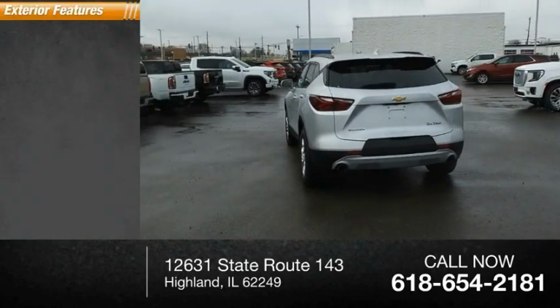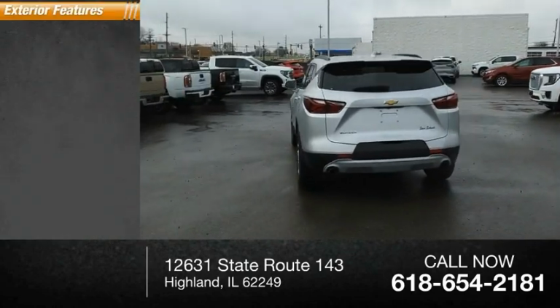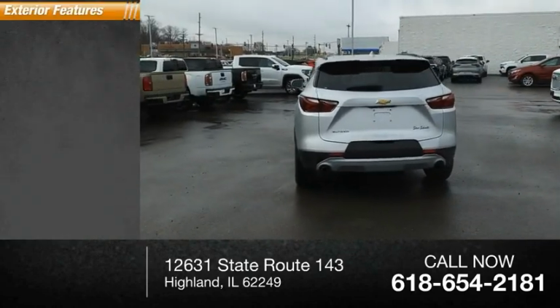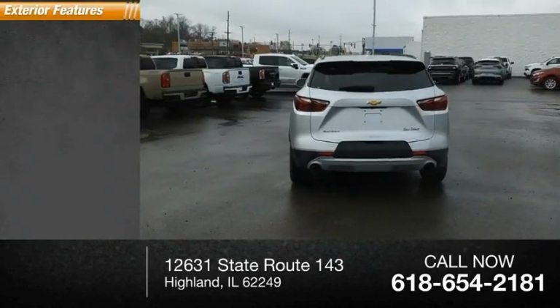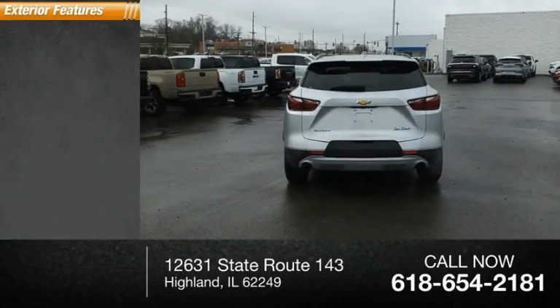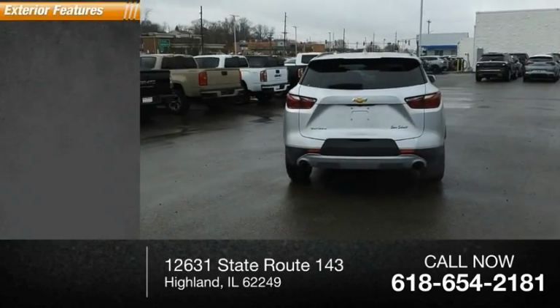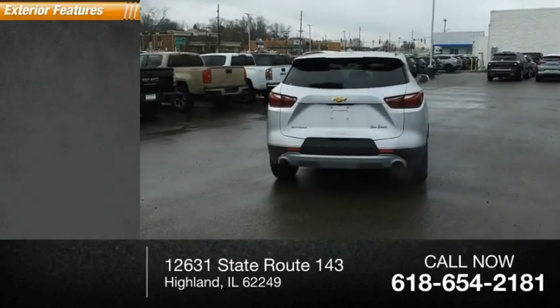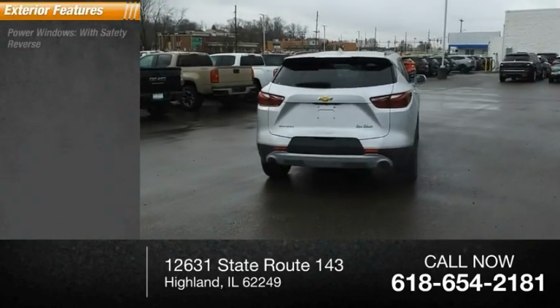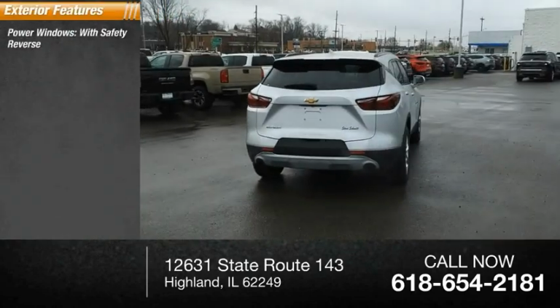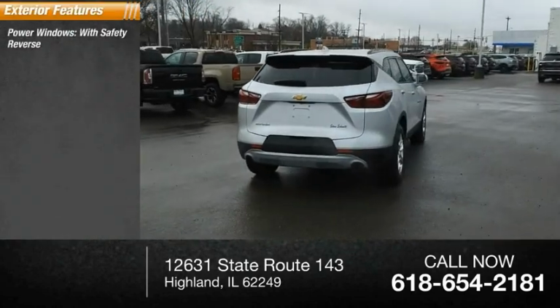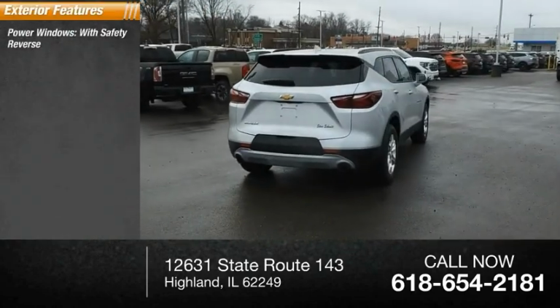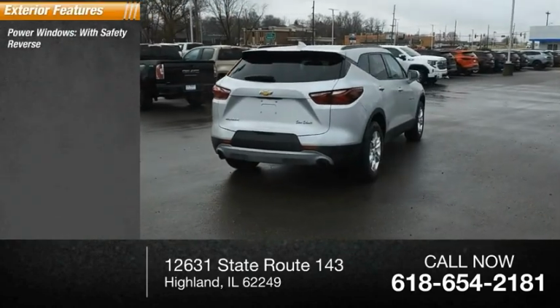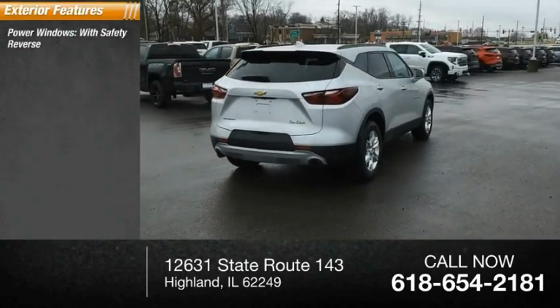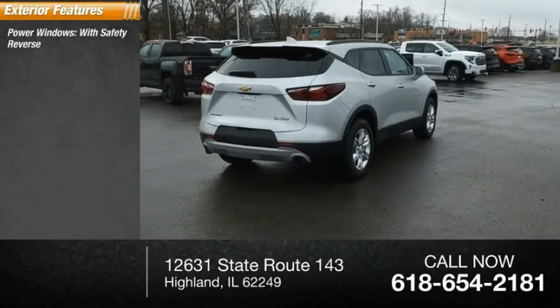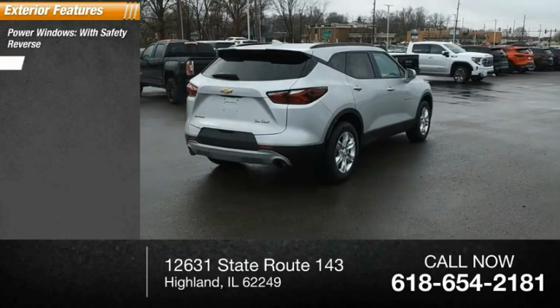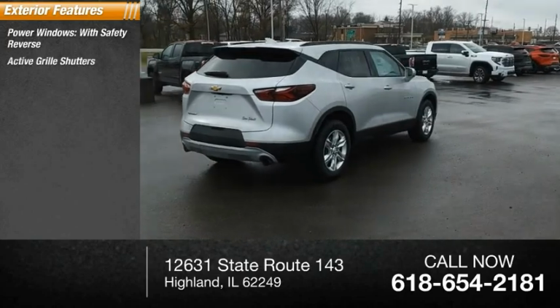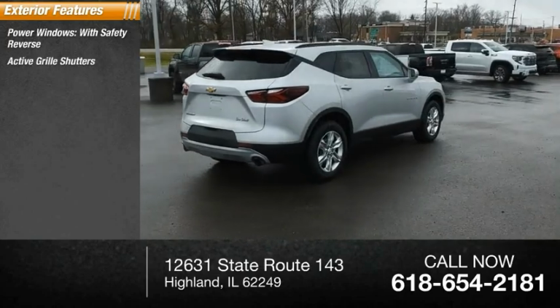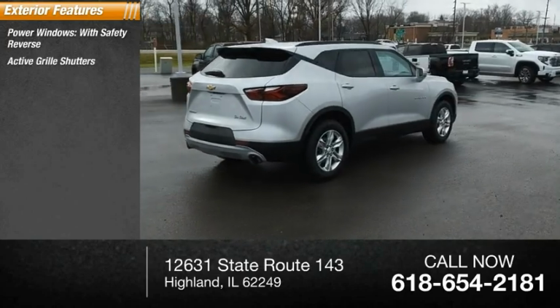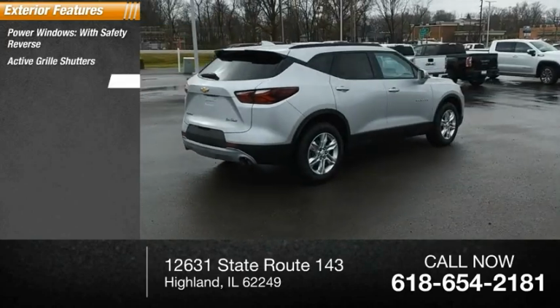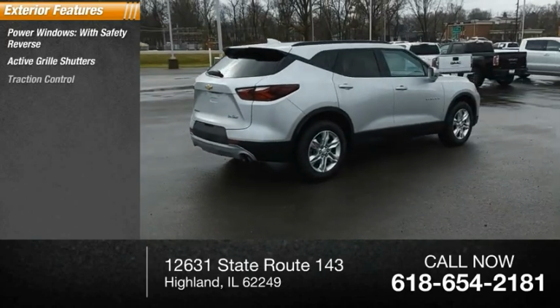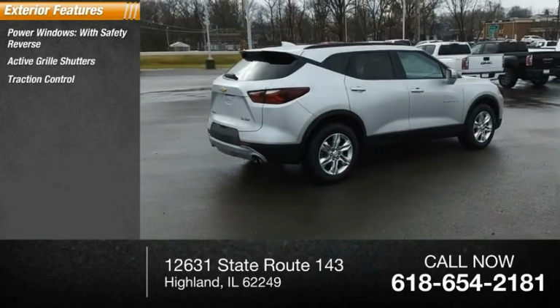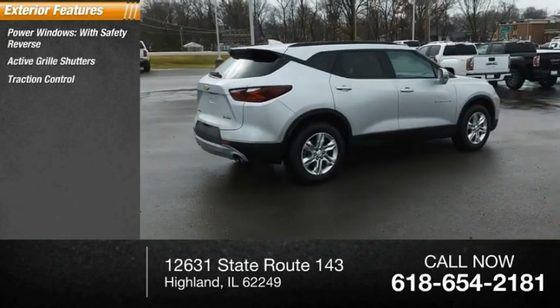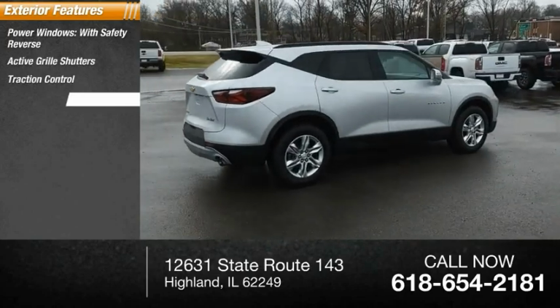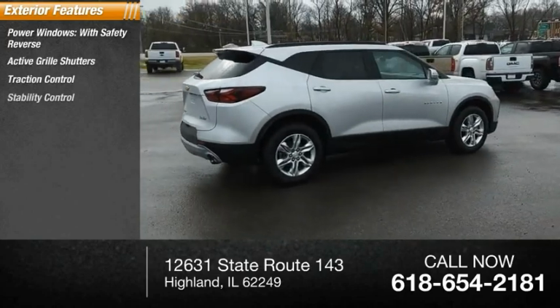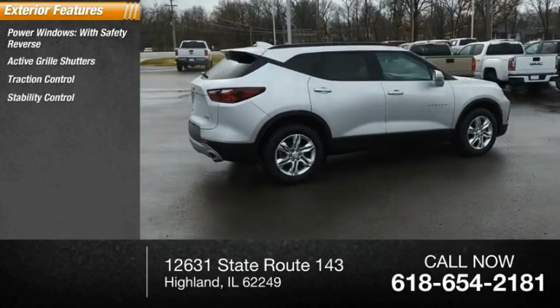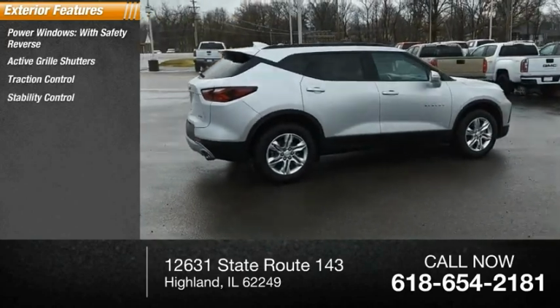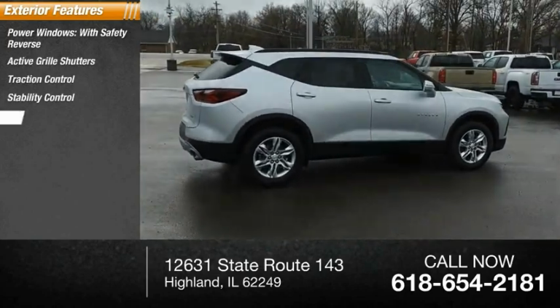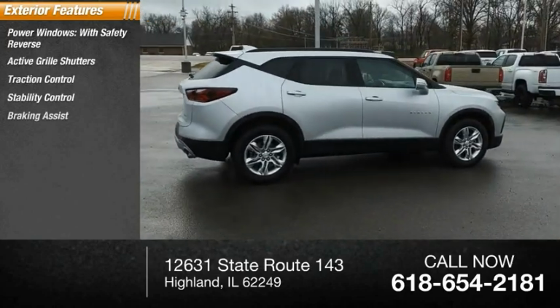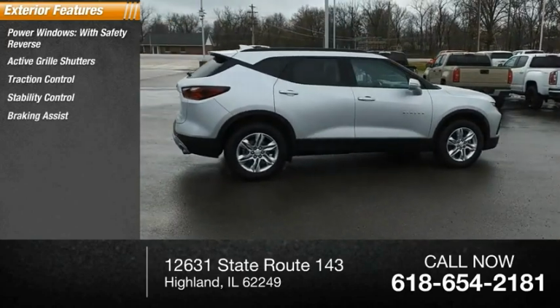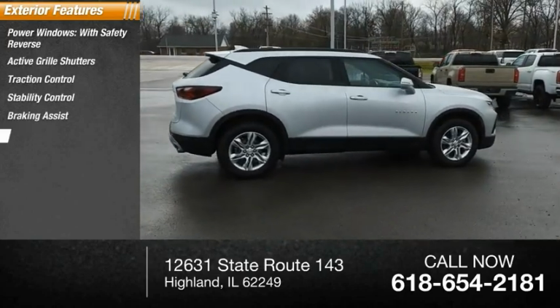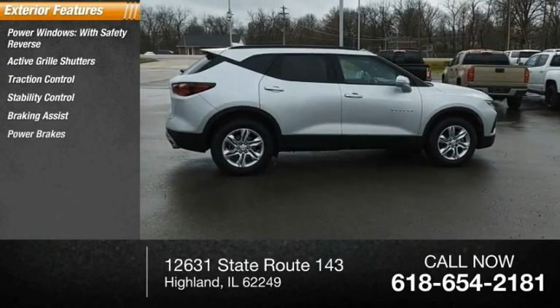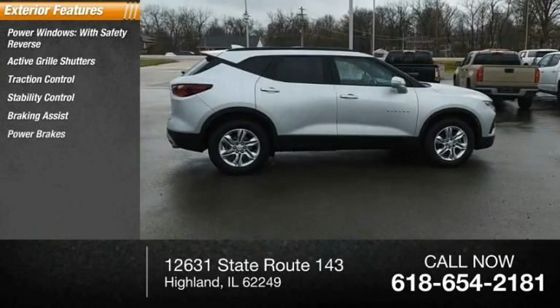Here are some of this vehicle's great options: power windows with safety reverse, active grille shutters, traction control, stability control, braking assist, and power brakes.